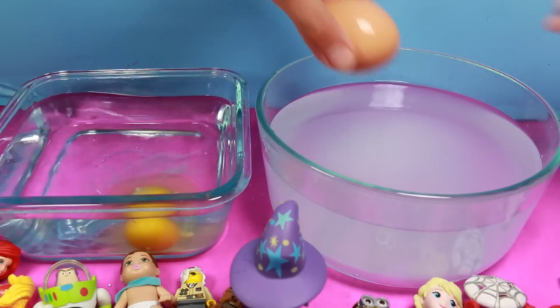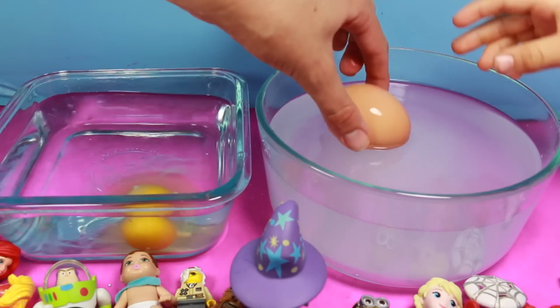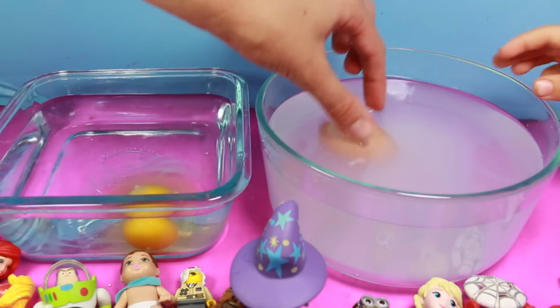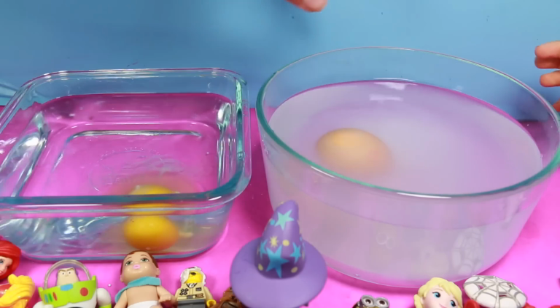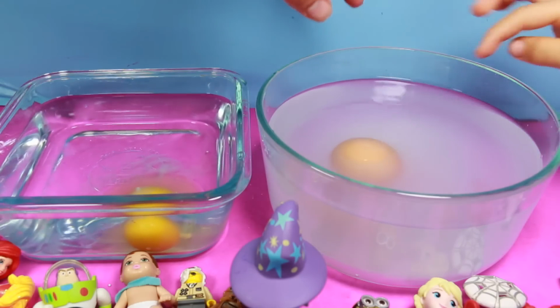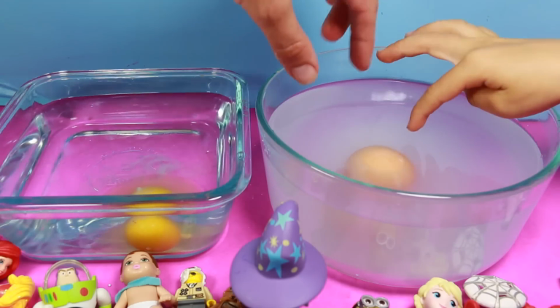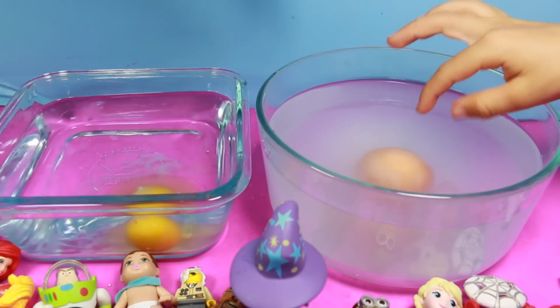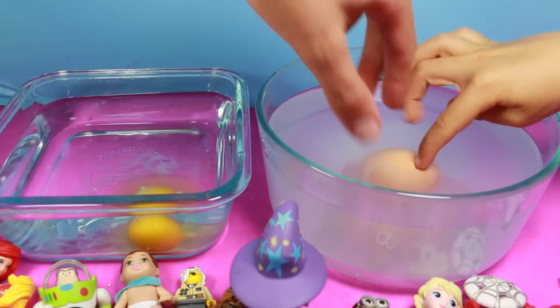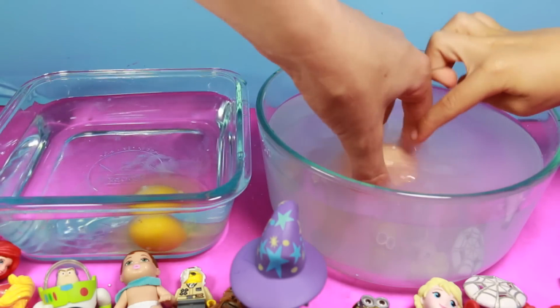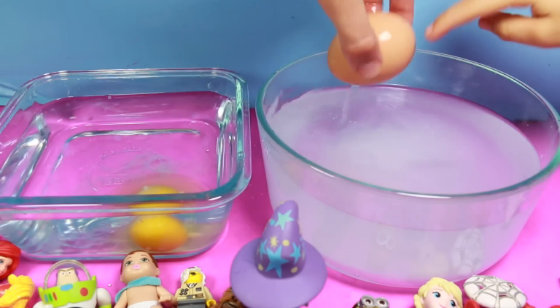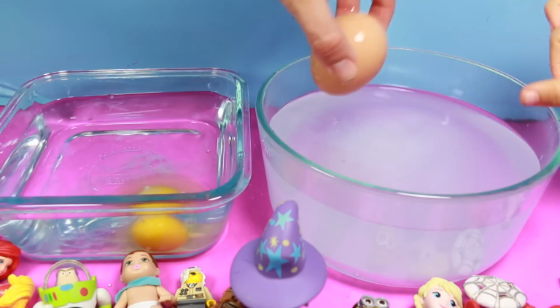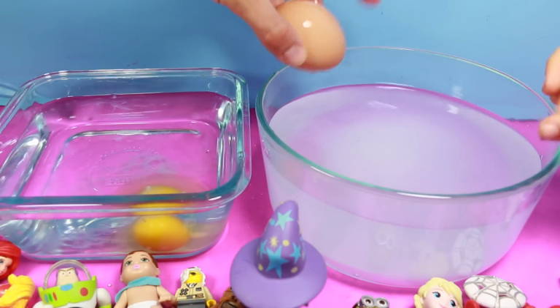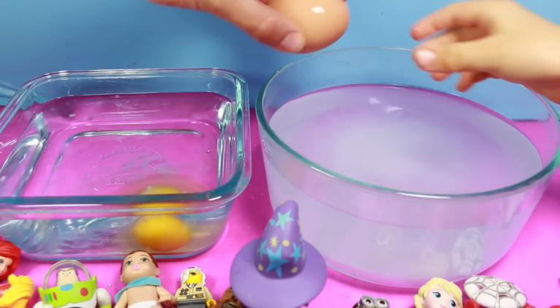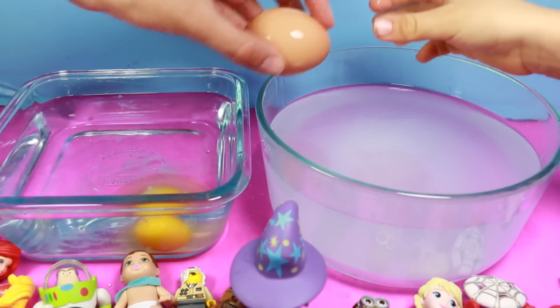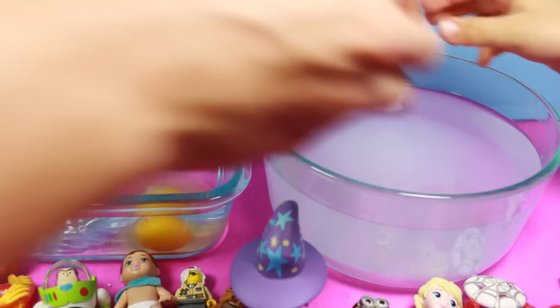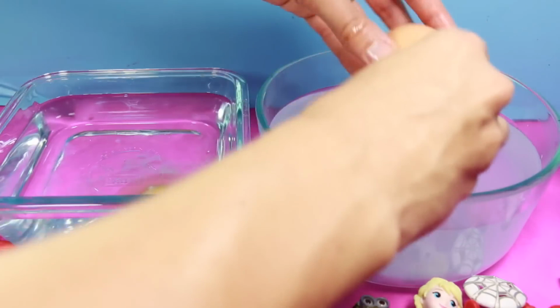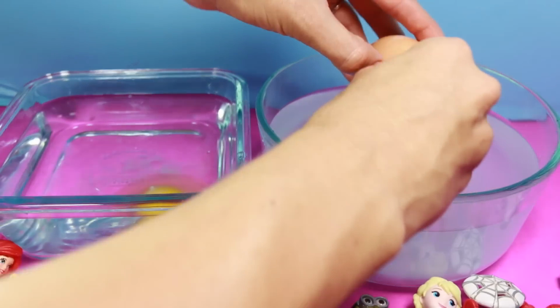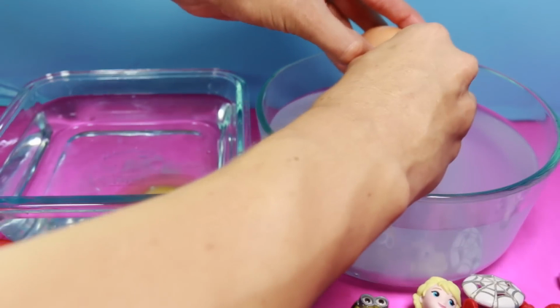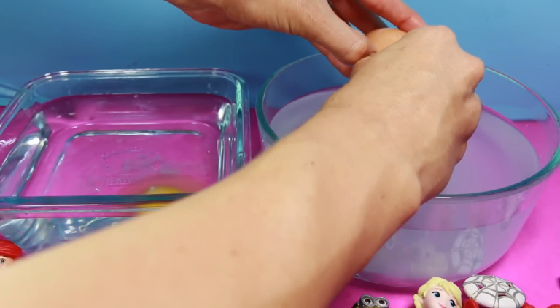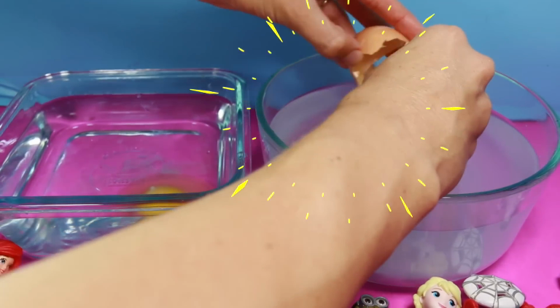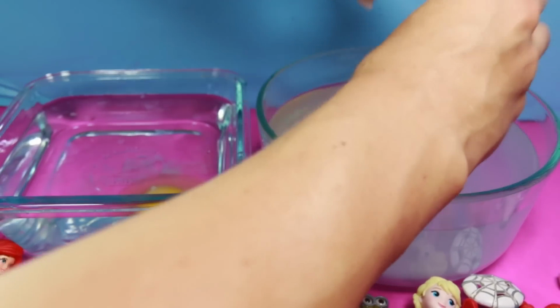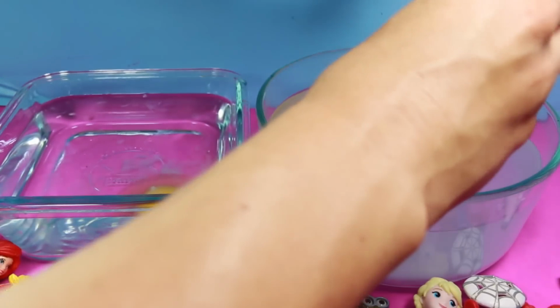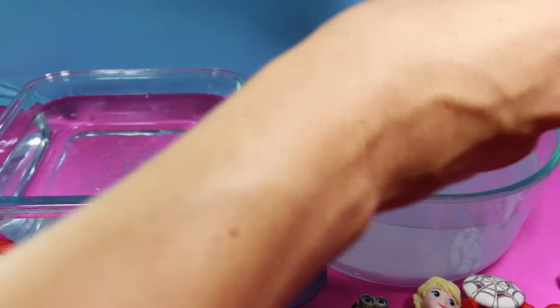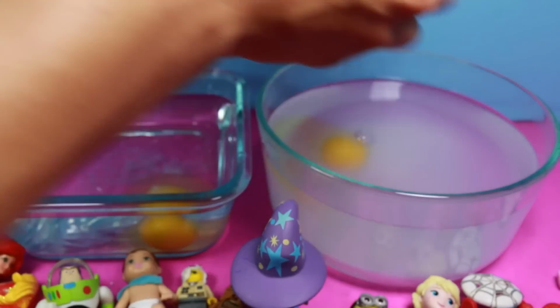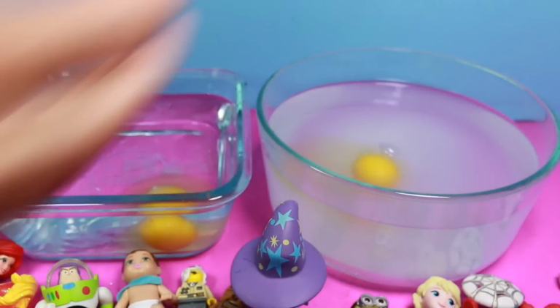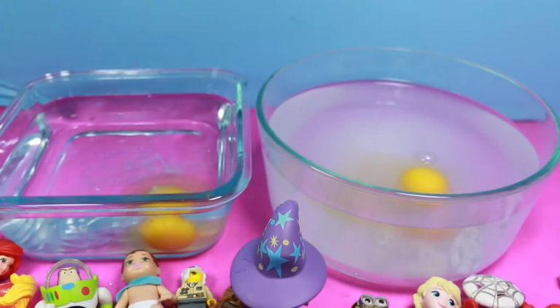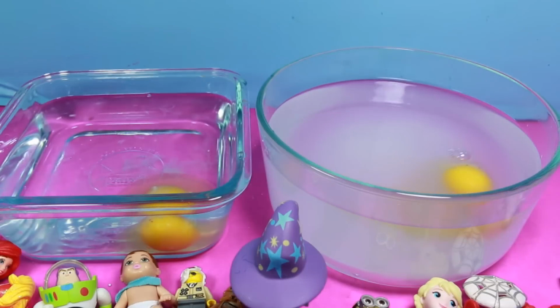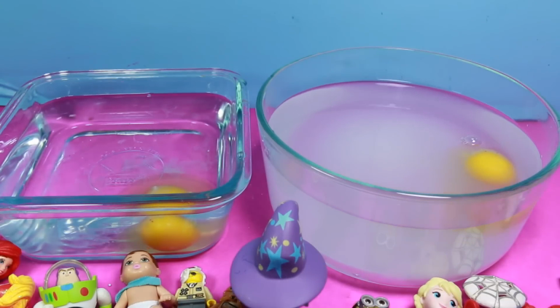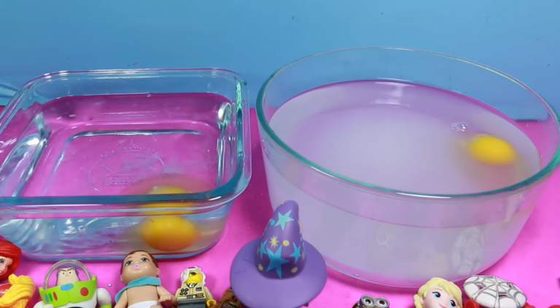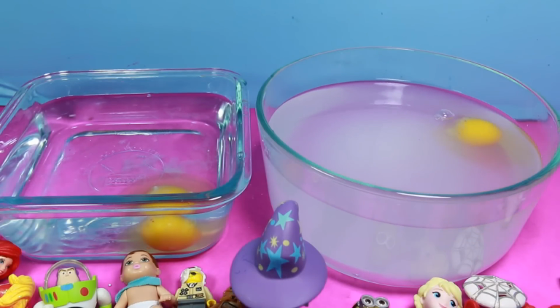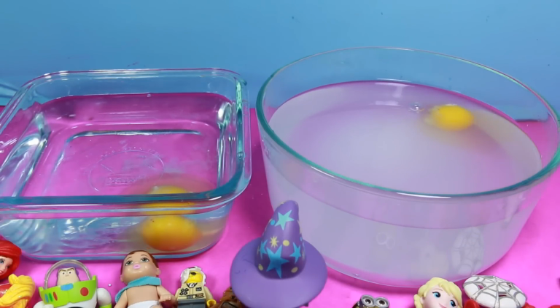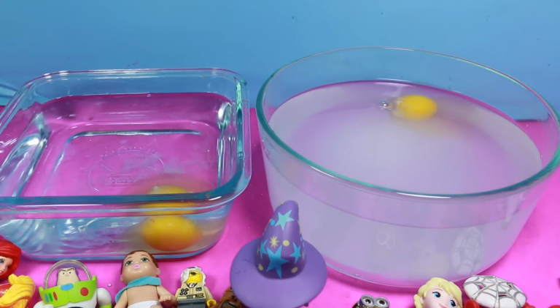And let's try this one in the salt water. Whoa, it is floating! Cool. So let's crack it now. Oh, whoa — no way, it does float! See it's circling around right on top. I wish I did it.